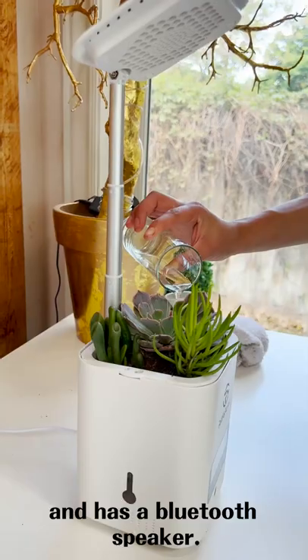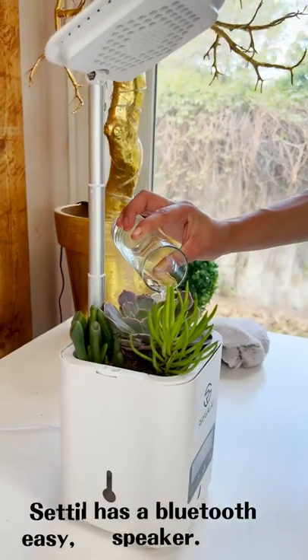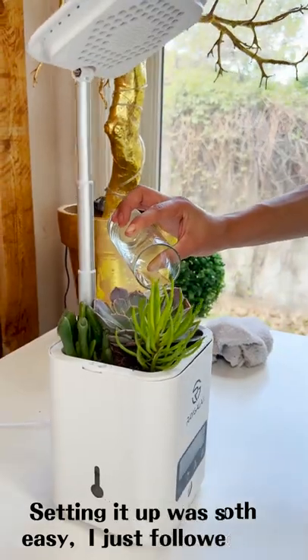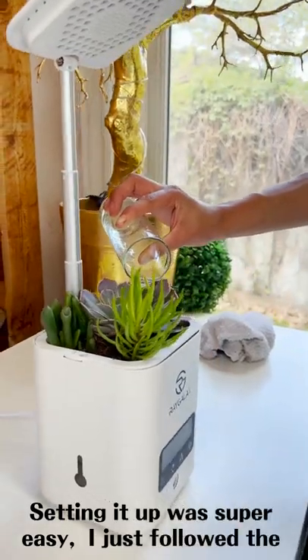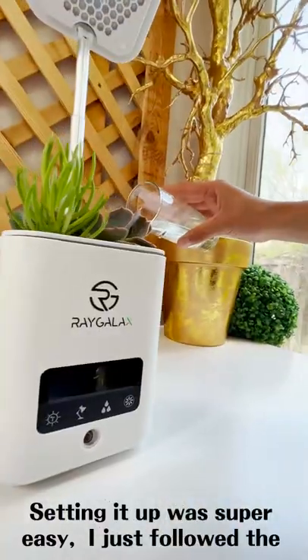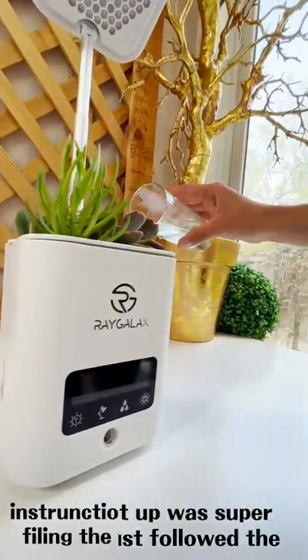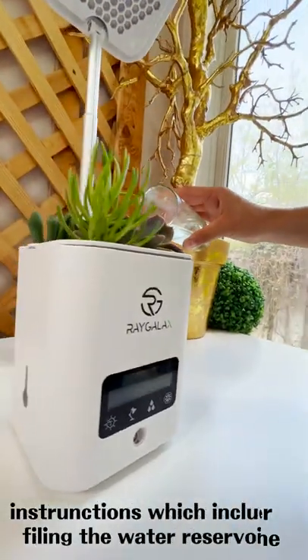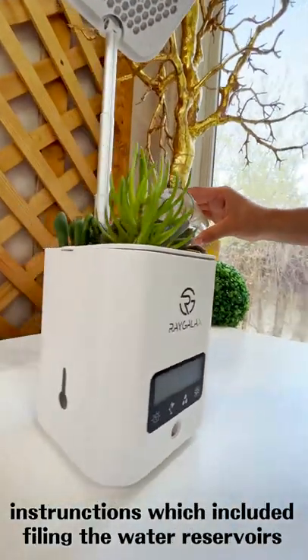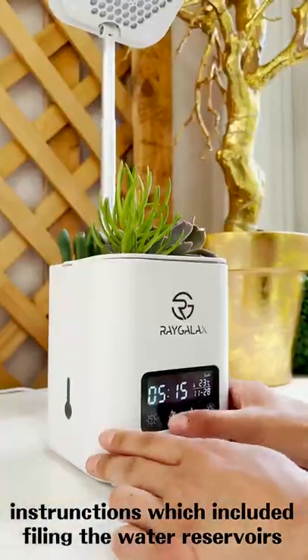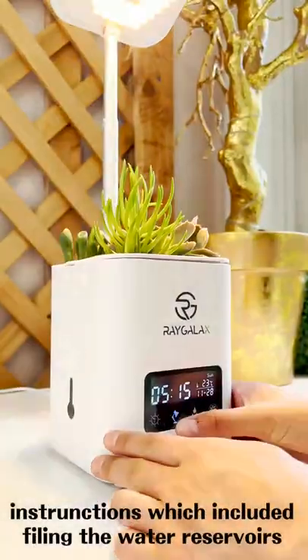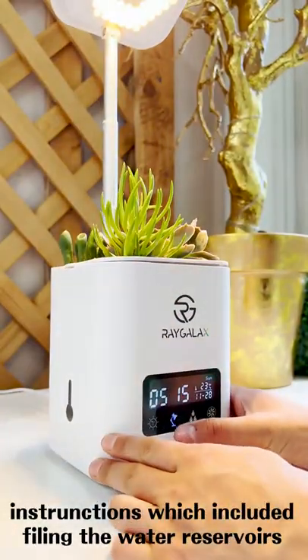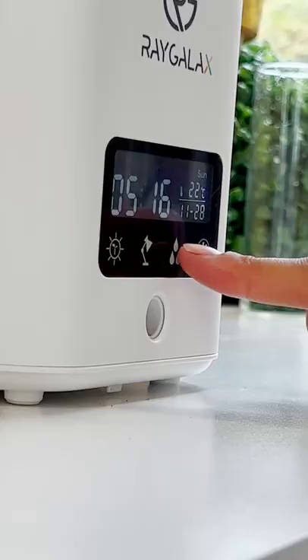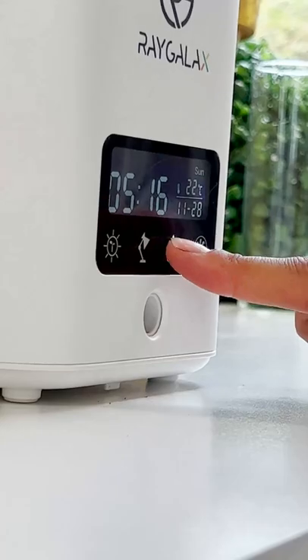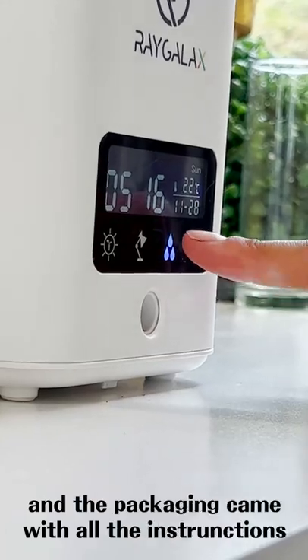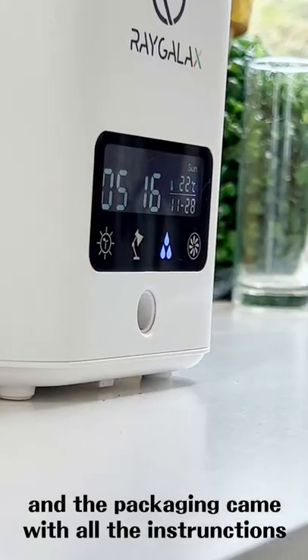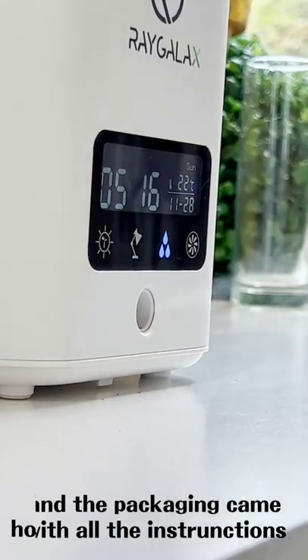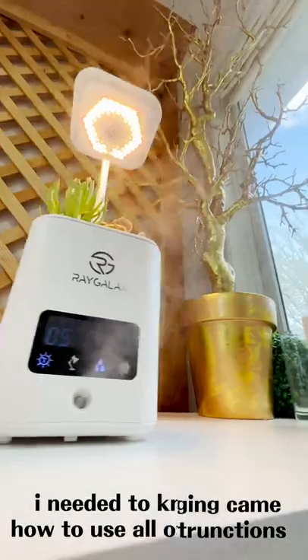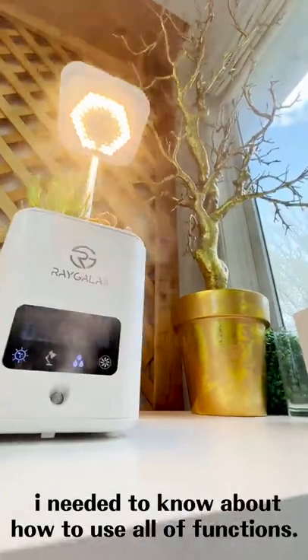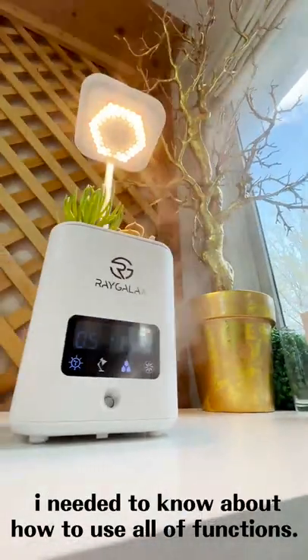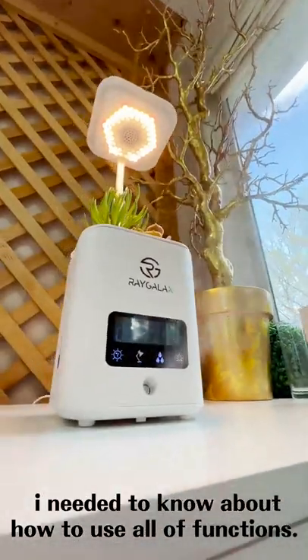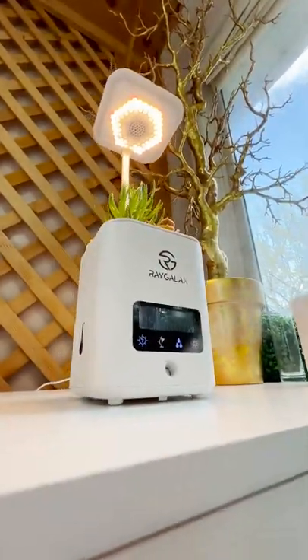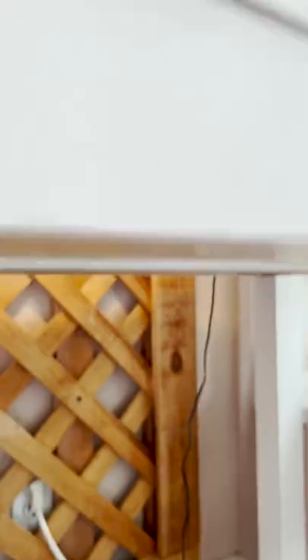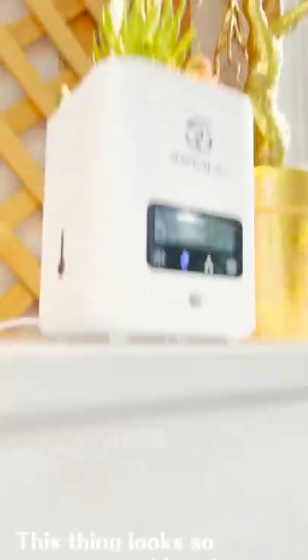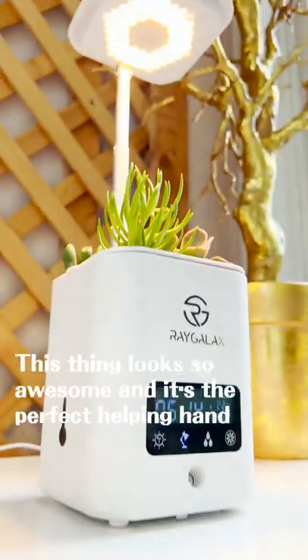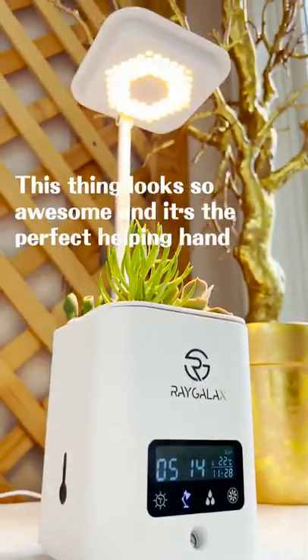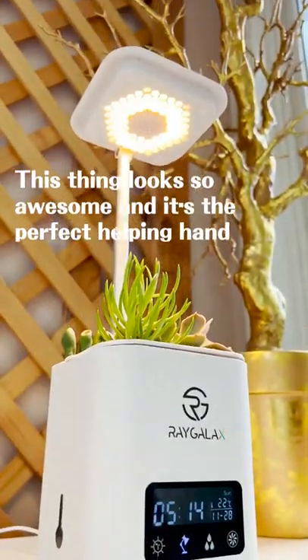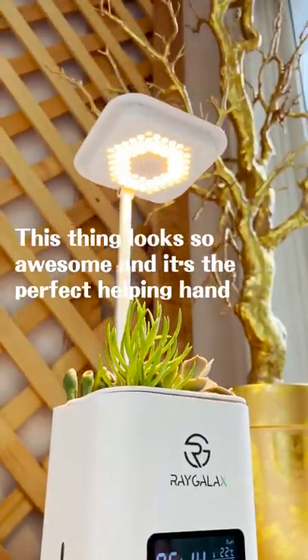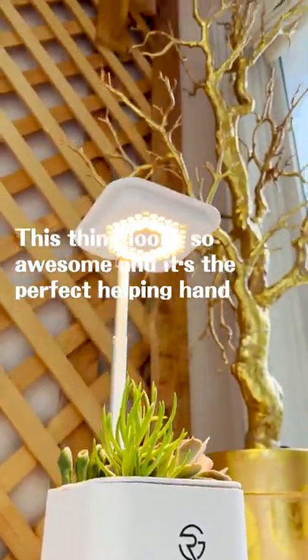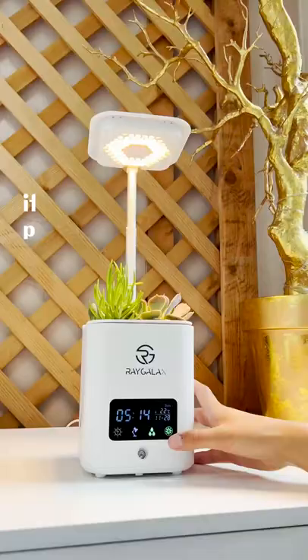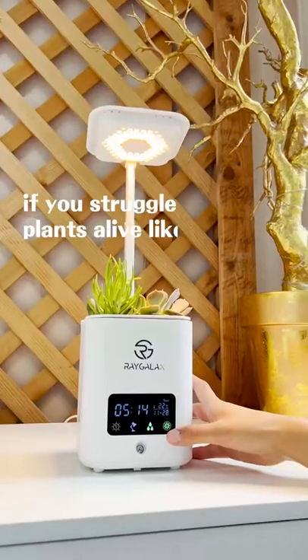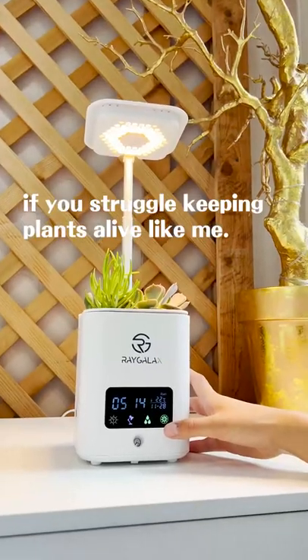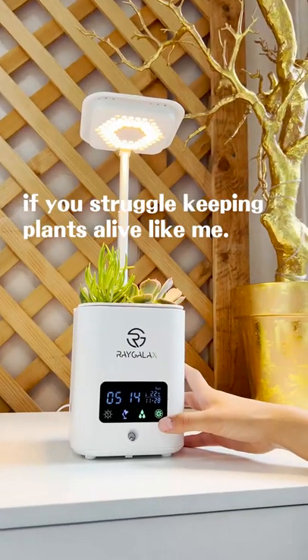Setting it up was super easy — I just followed the instructions, which included filling up the water reservoirs. The packaging came with all the instructions I needed to know about how to use all of its functions. This thing looks so awesome, and it's the perfect helping hand if you struggle with keeping plants alive like me.